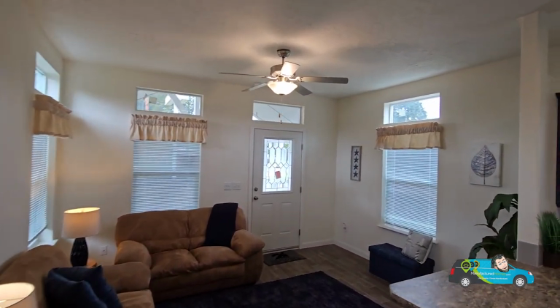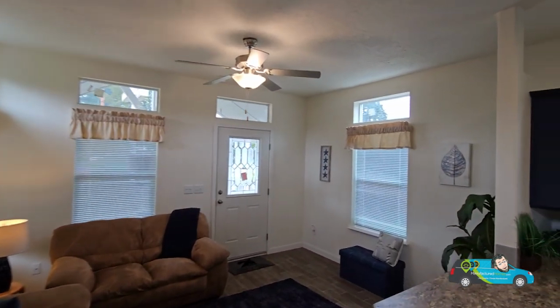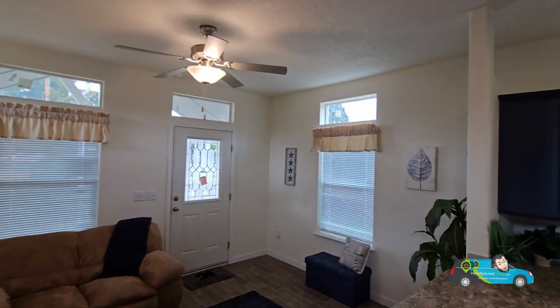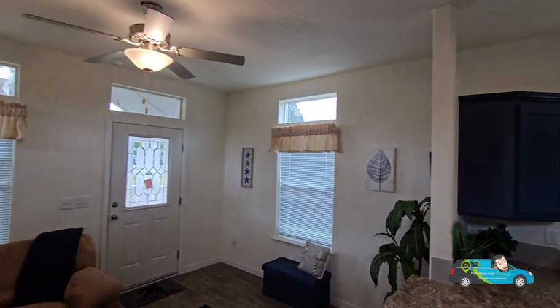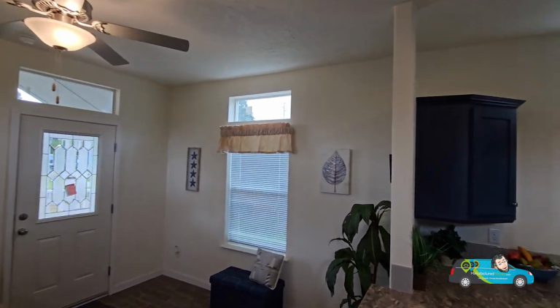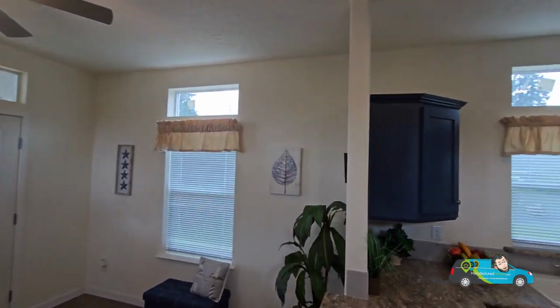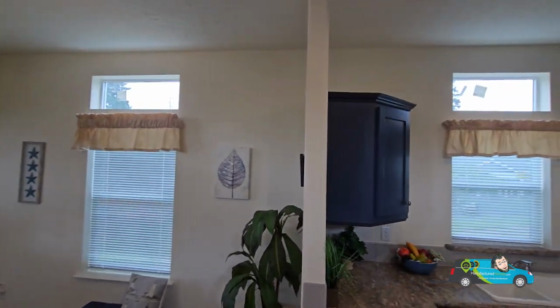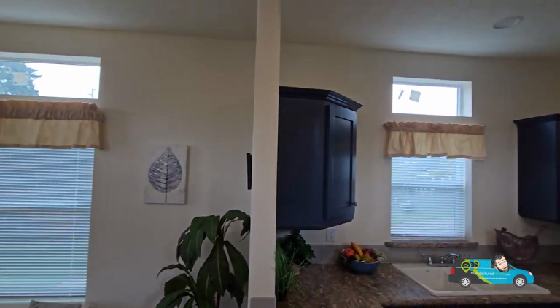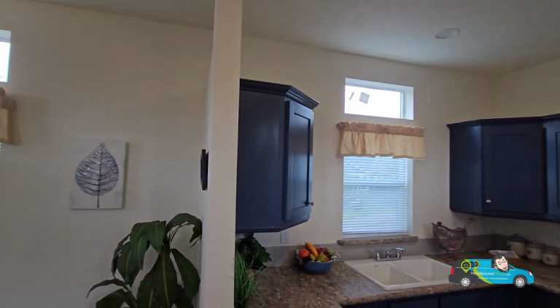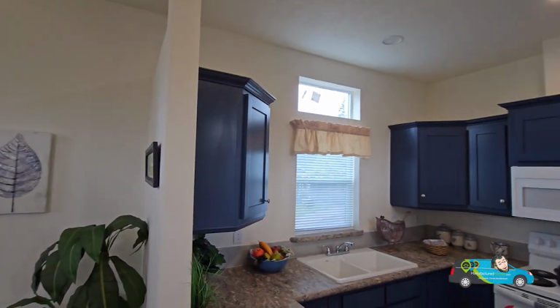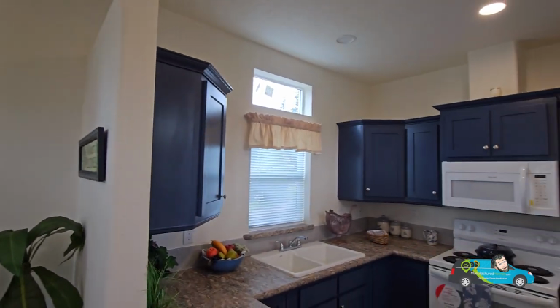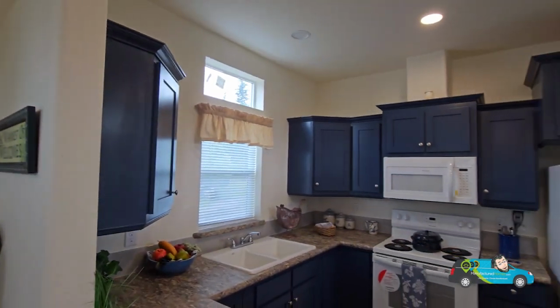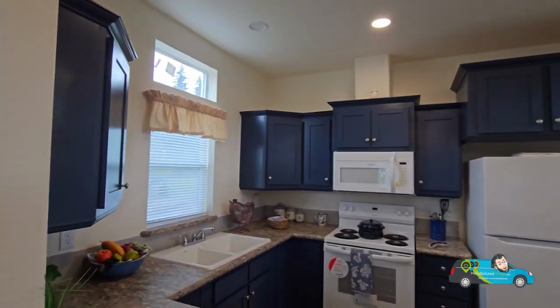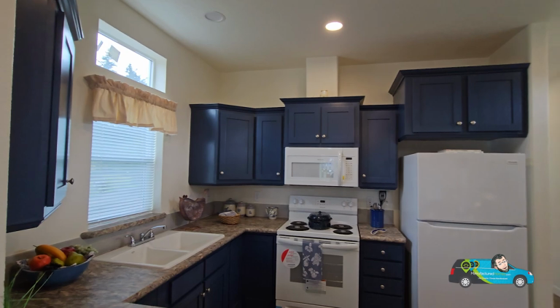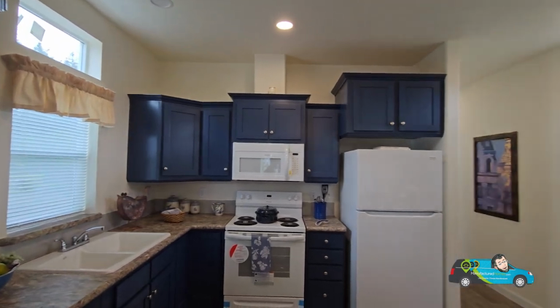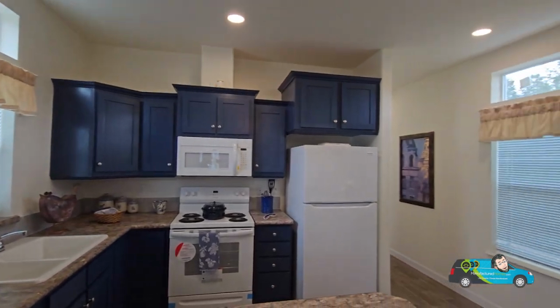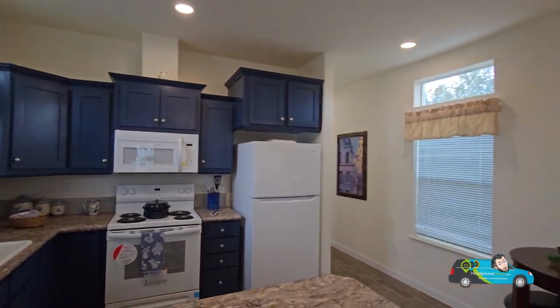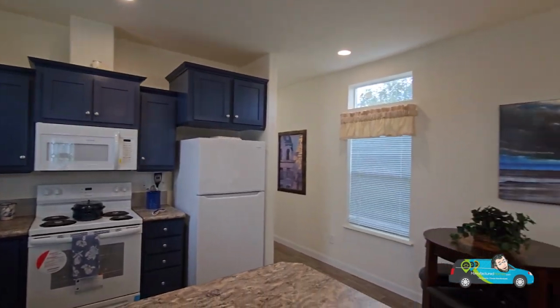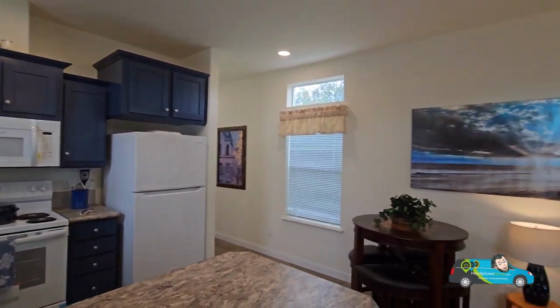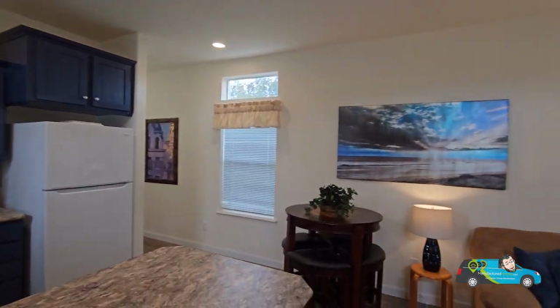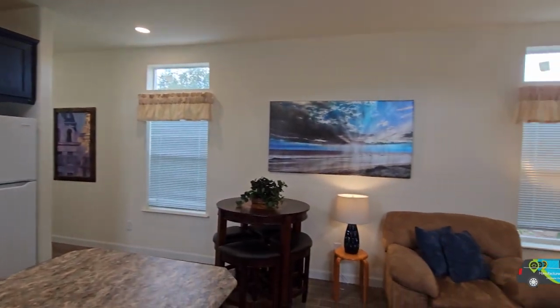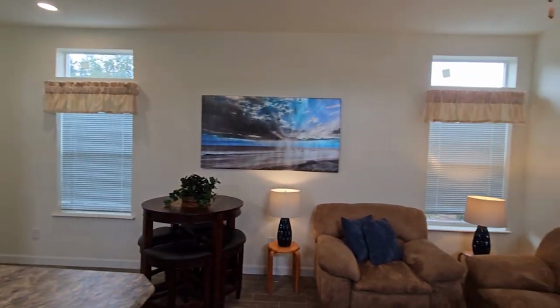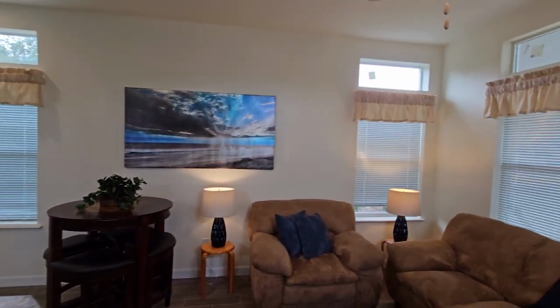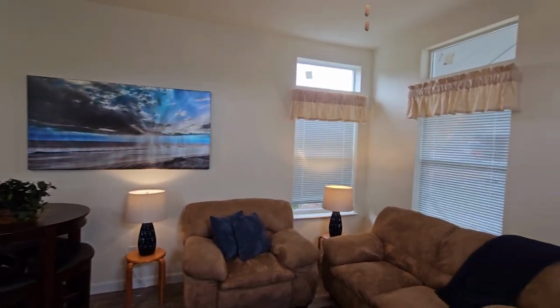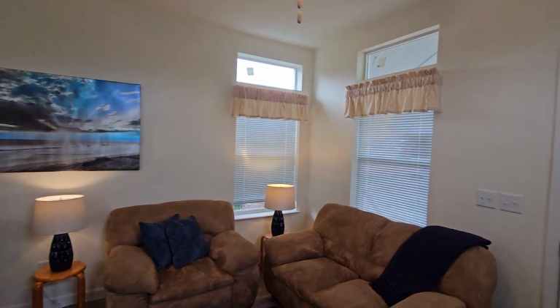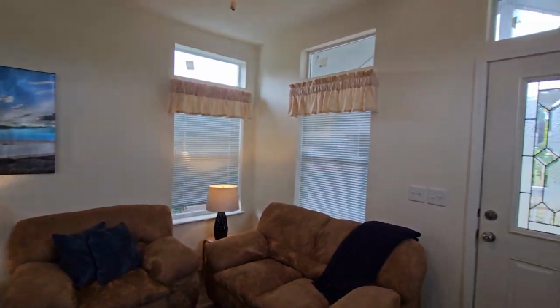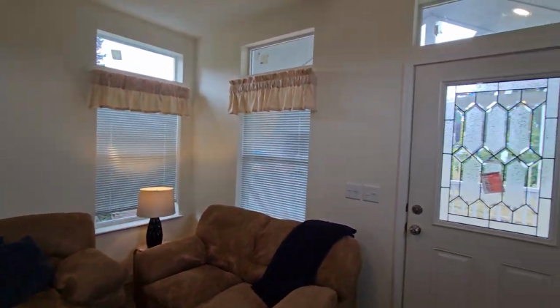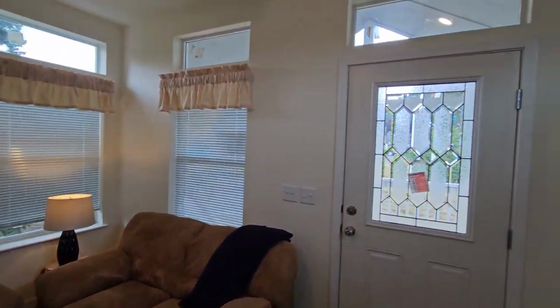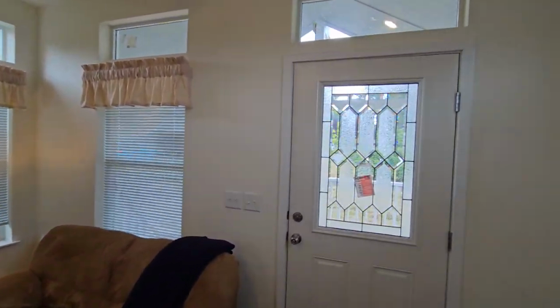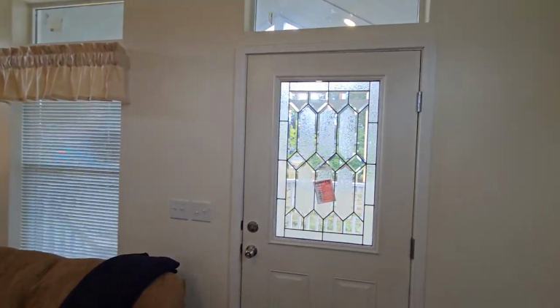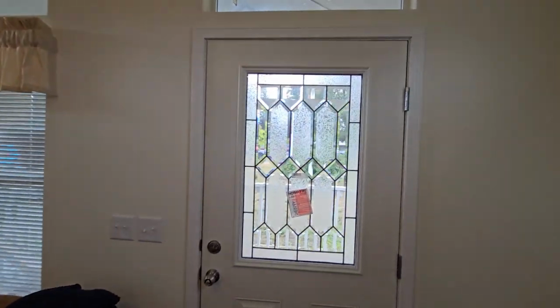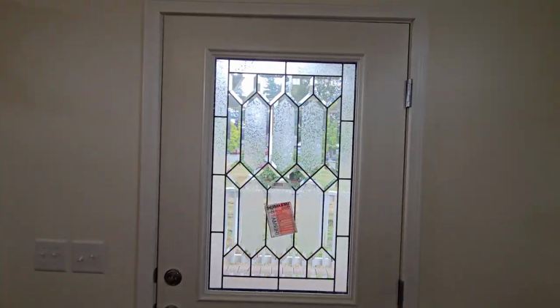Thank you everyone for joining me on this home tour. Stay tuned for the next one — this one was a small one, but the next one's going to be a huge one. Thanks for joining me. Remember to live smarter, choose manufactured, have a wonderful day, and travel easy.